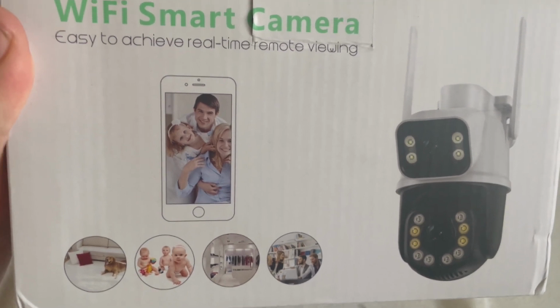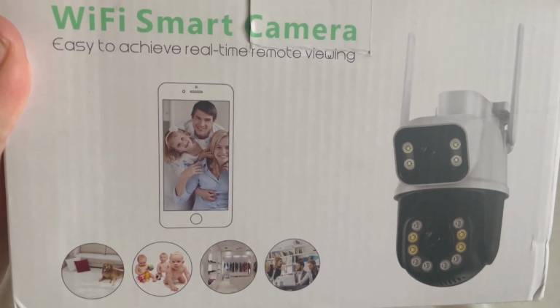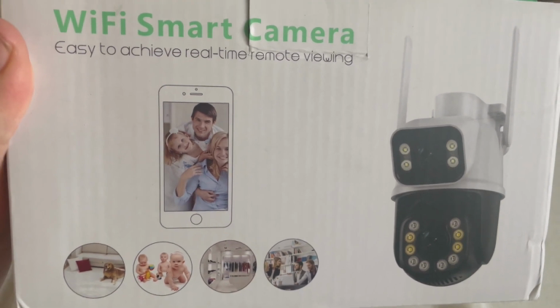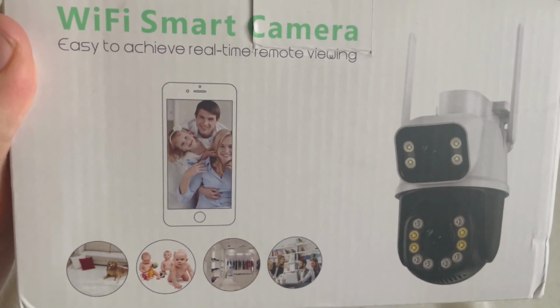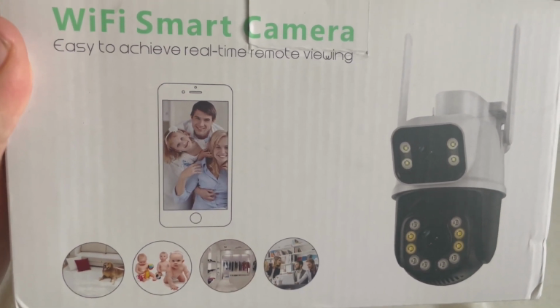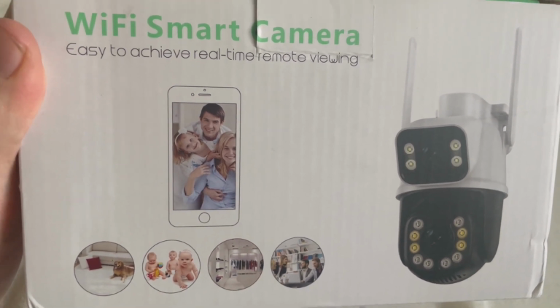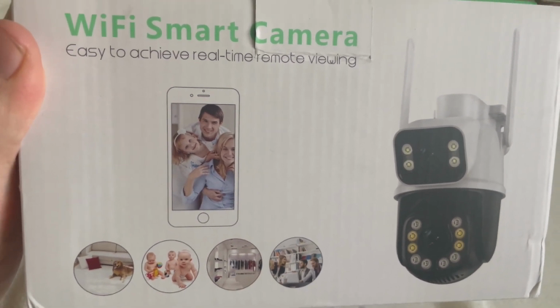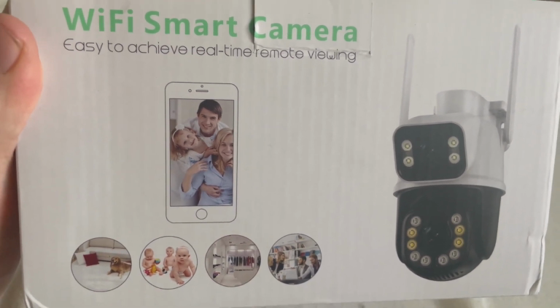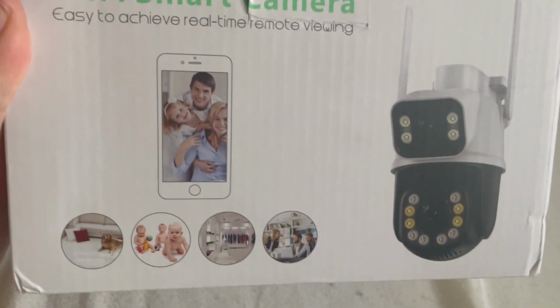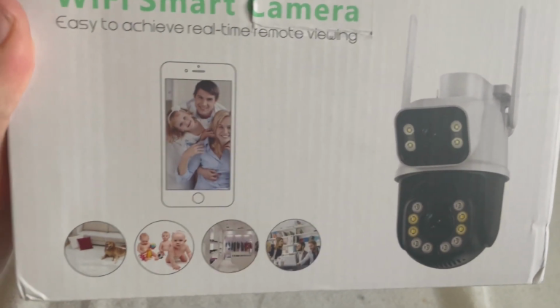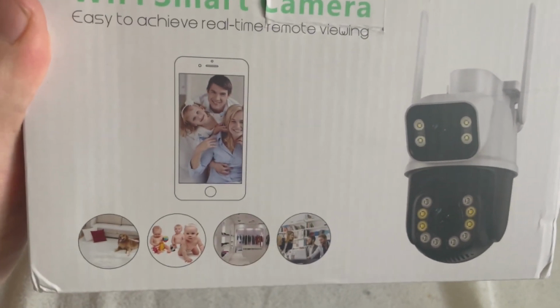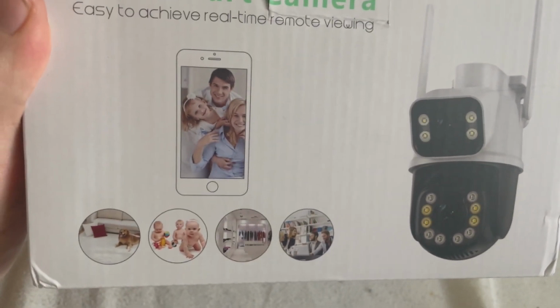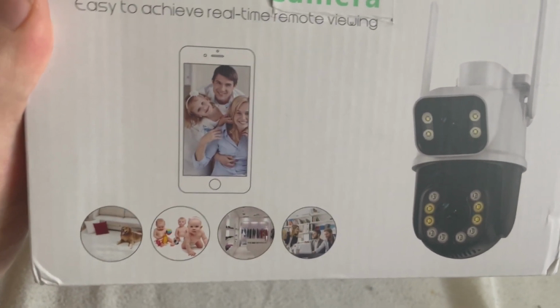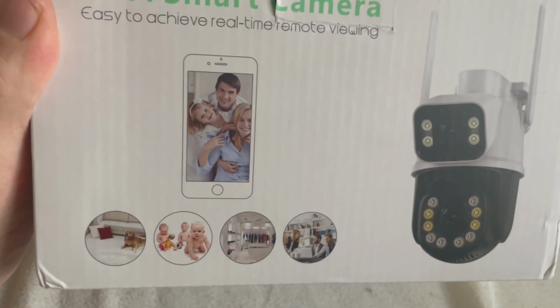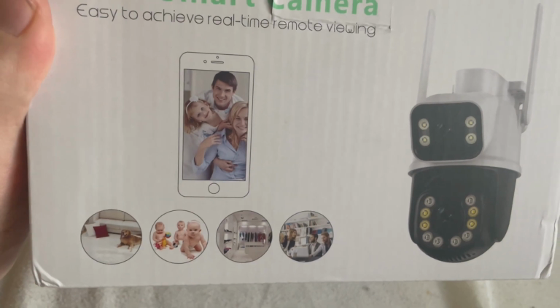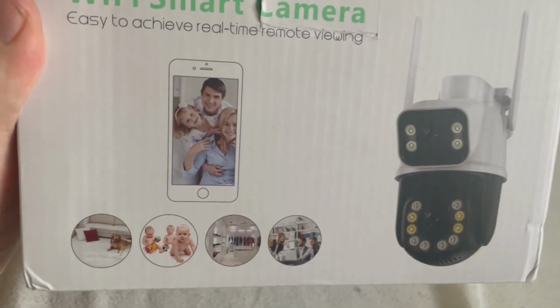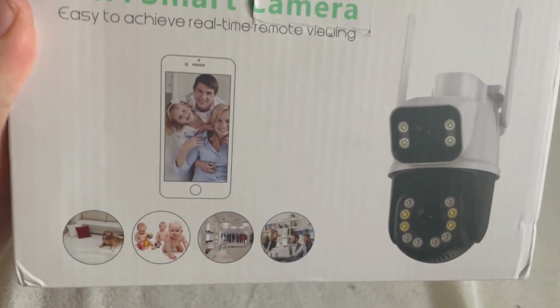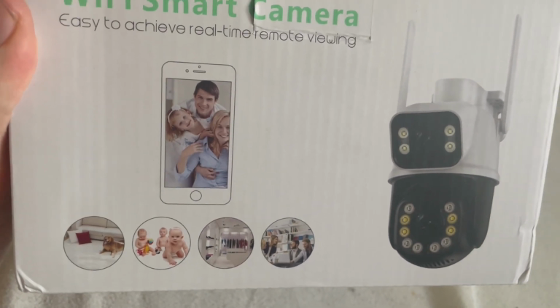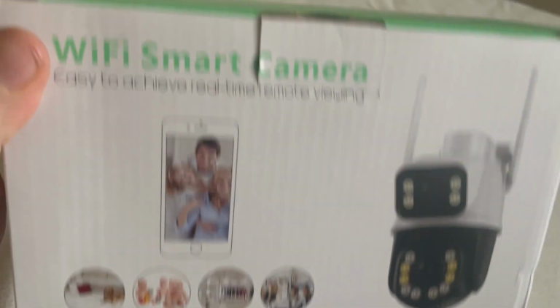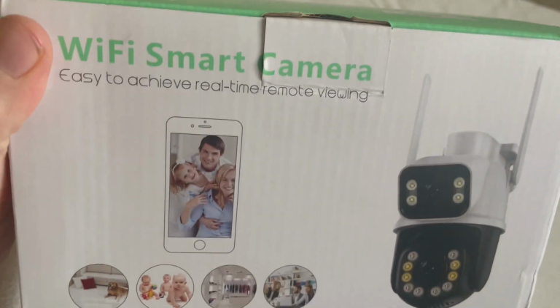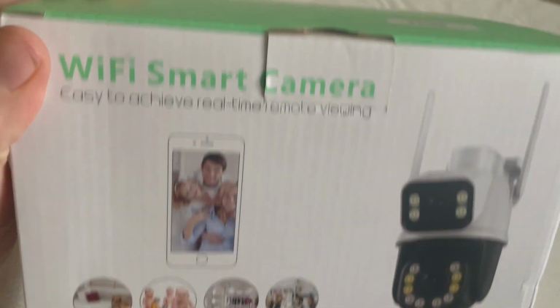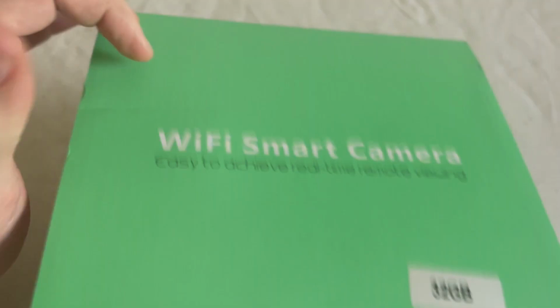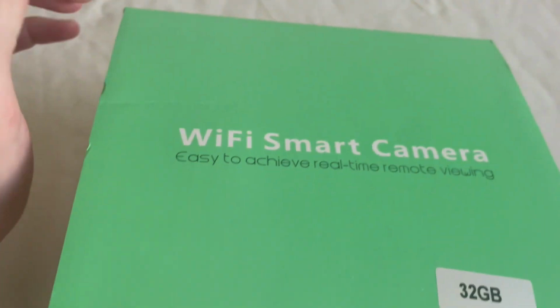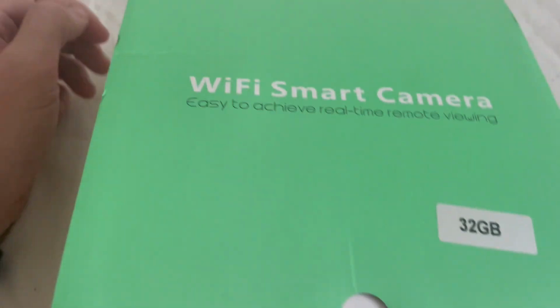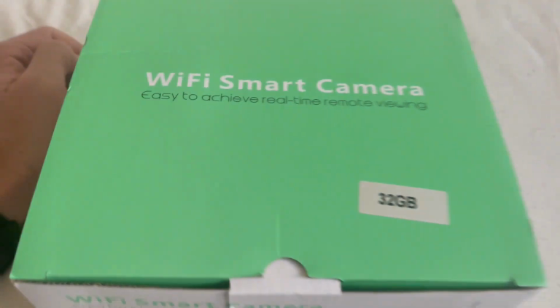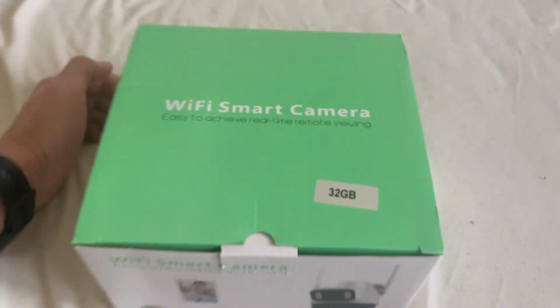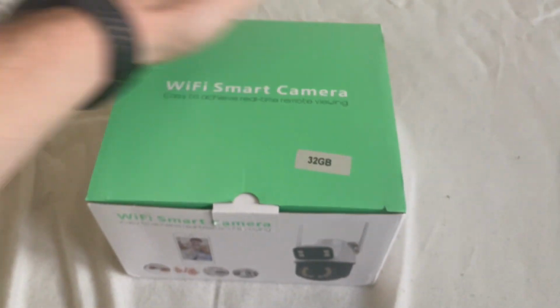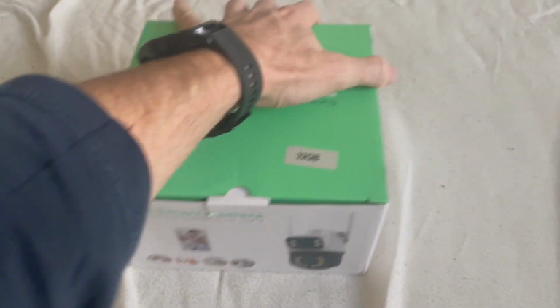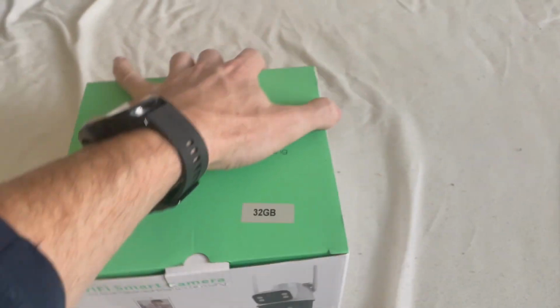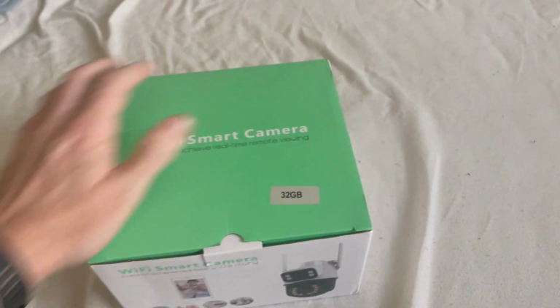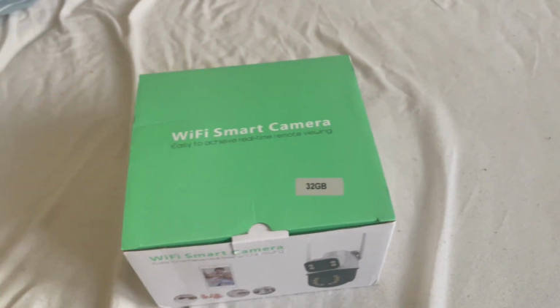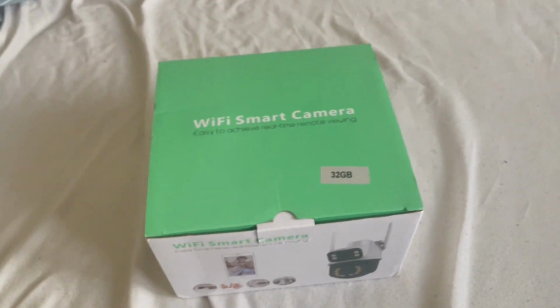You can check the link below. I will show you what is inside, and then in the next video I will be testing this camera.